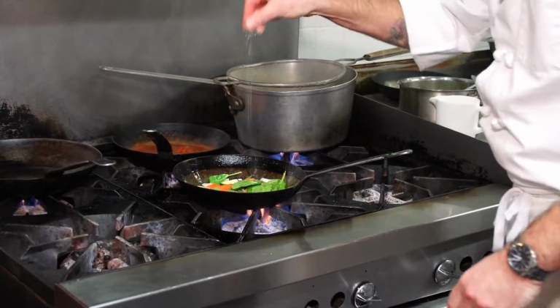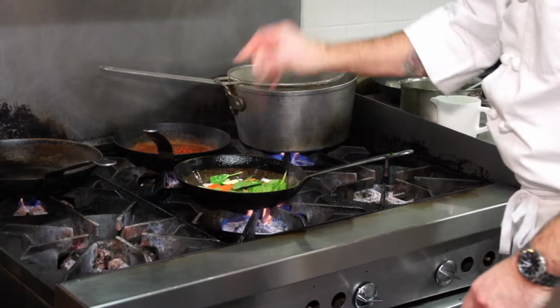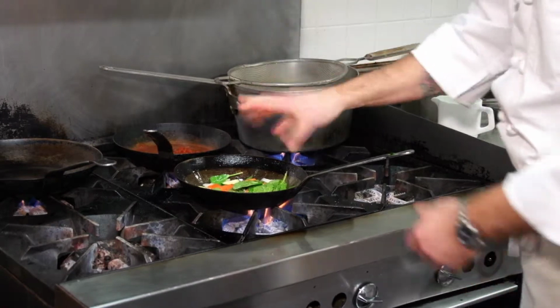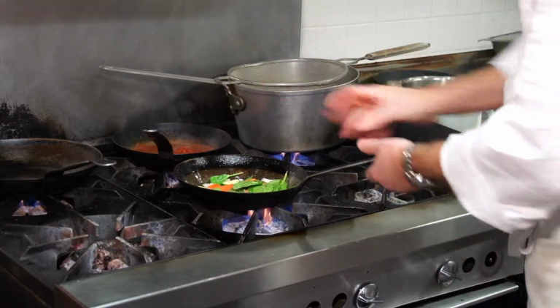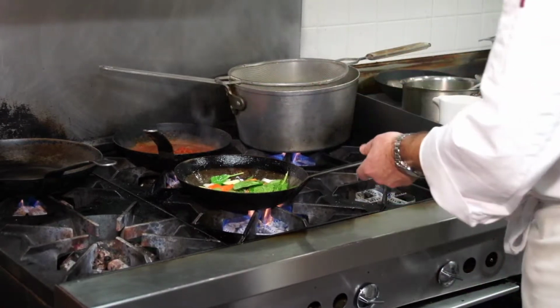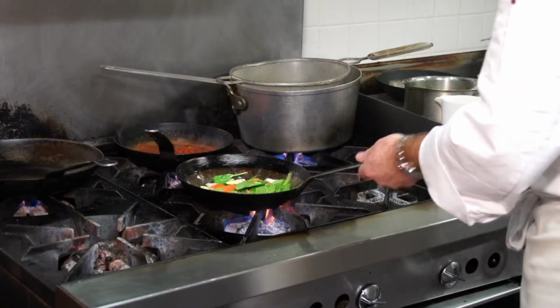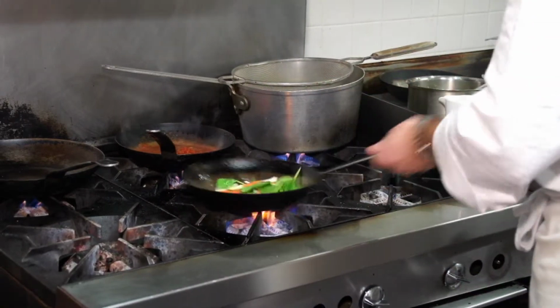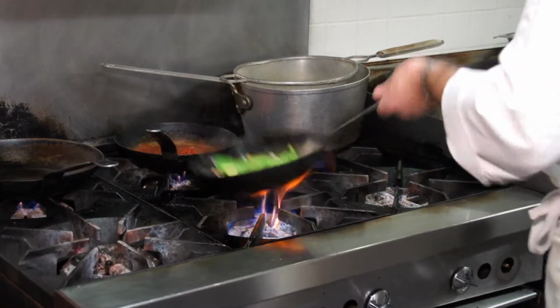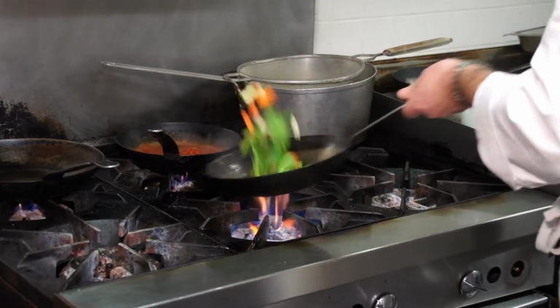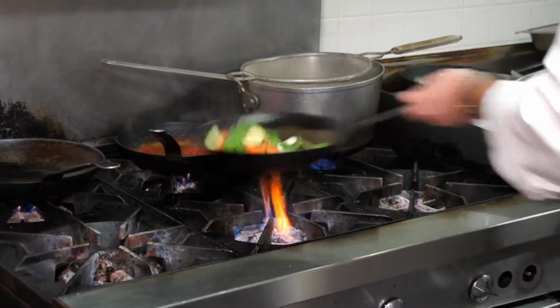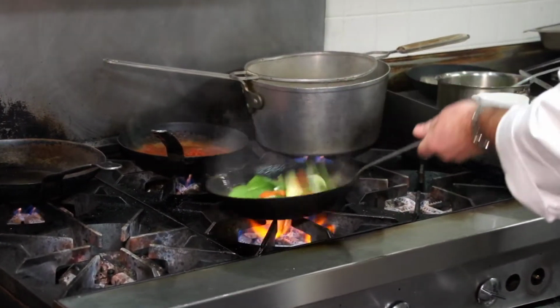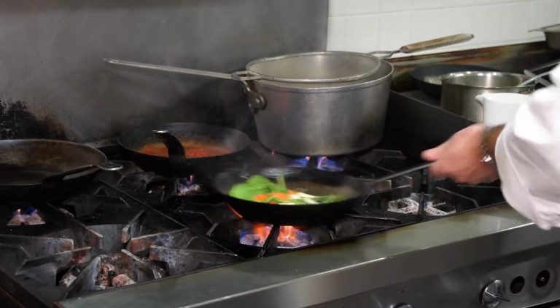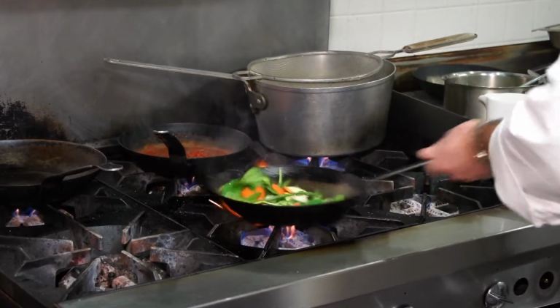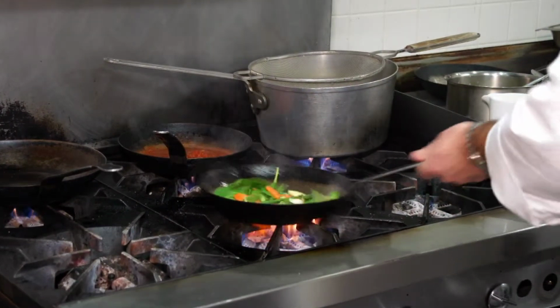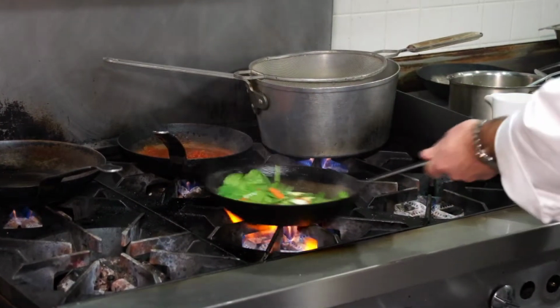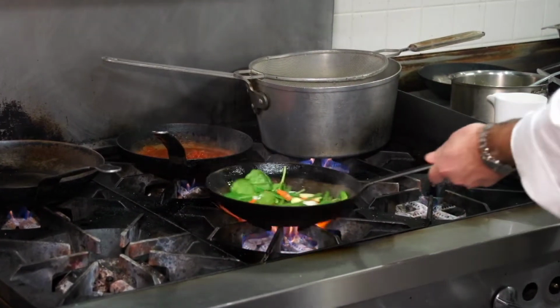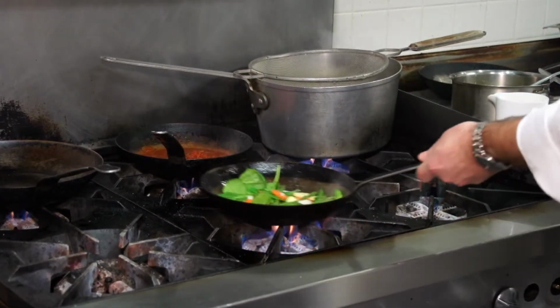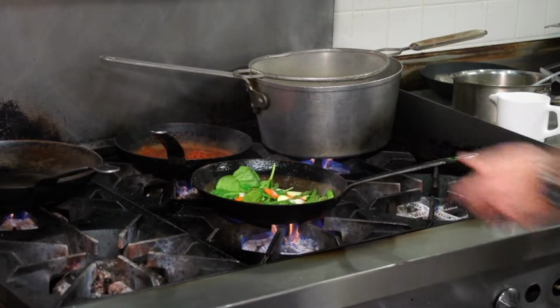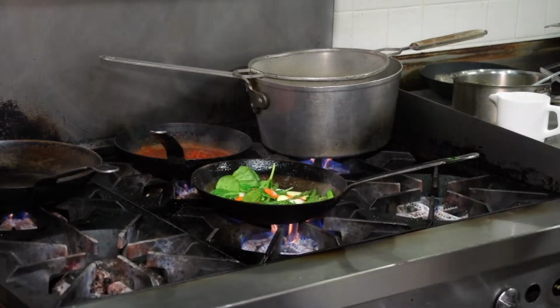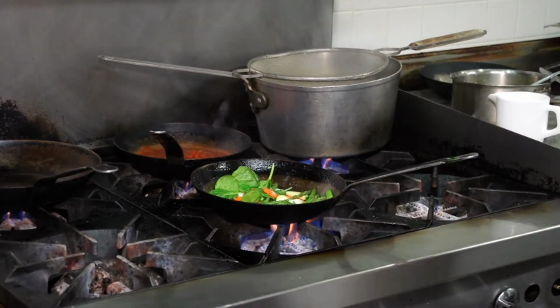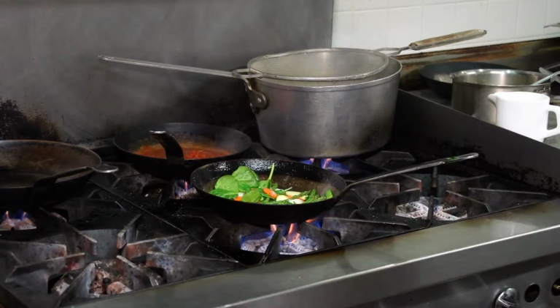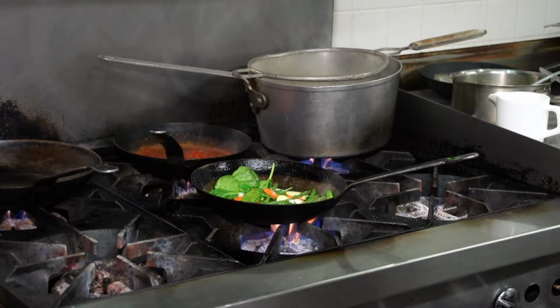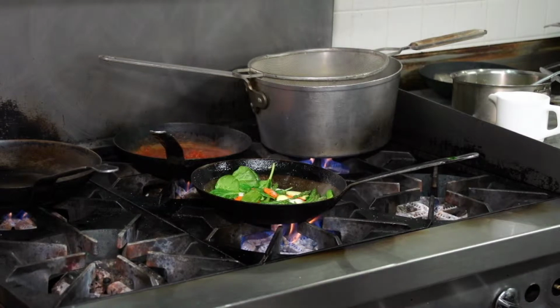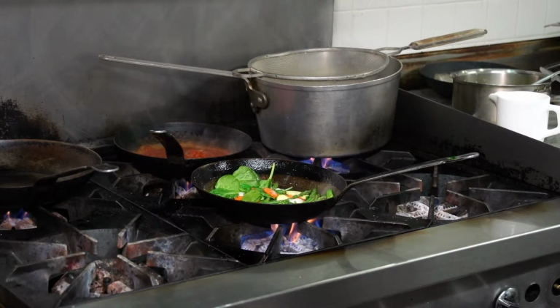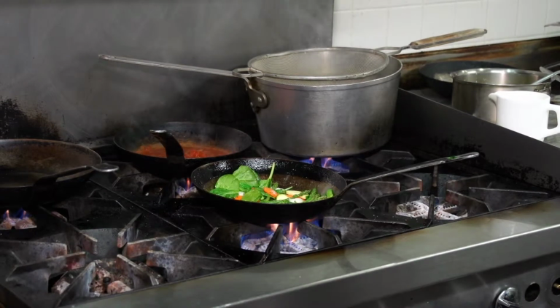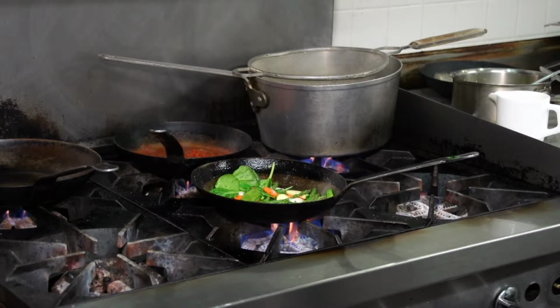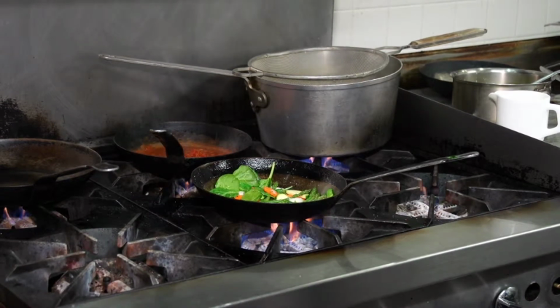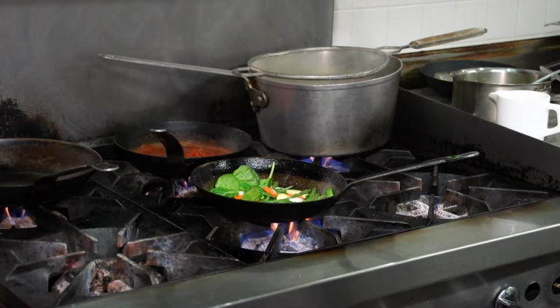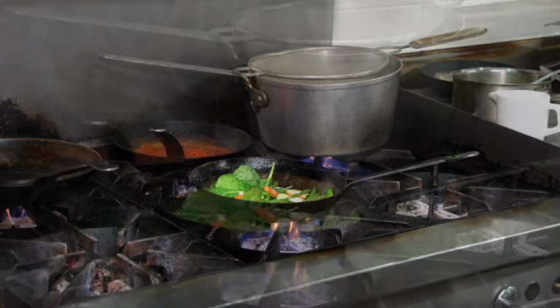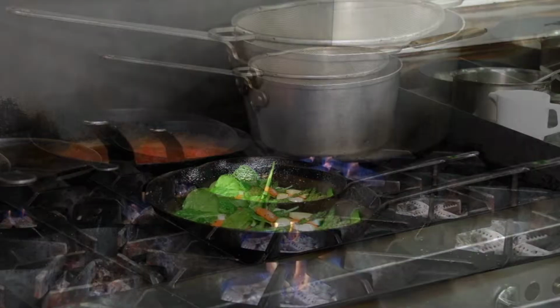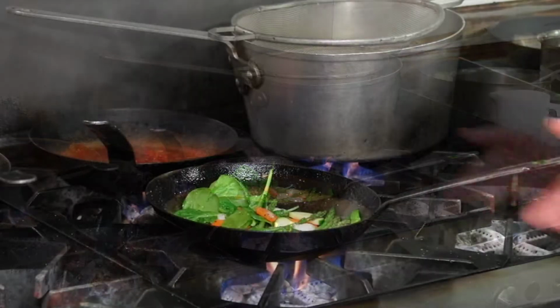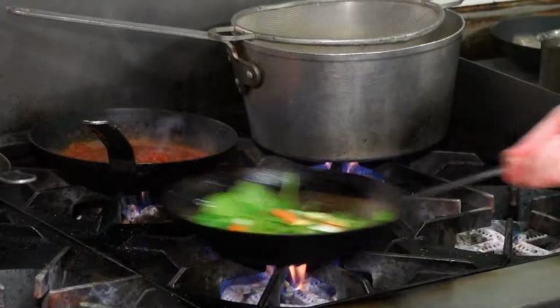Salt and pepper. And then I'm just going to hit it with a little bit of white wine.